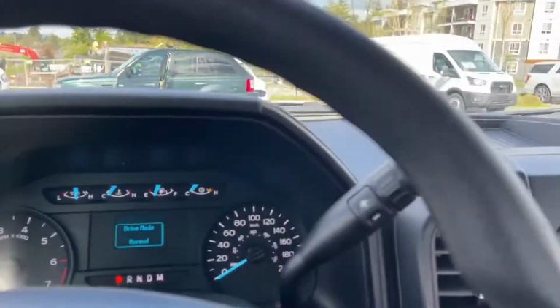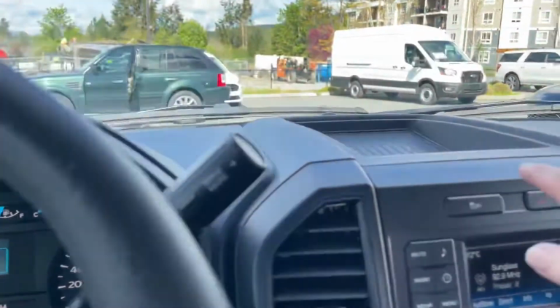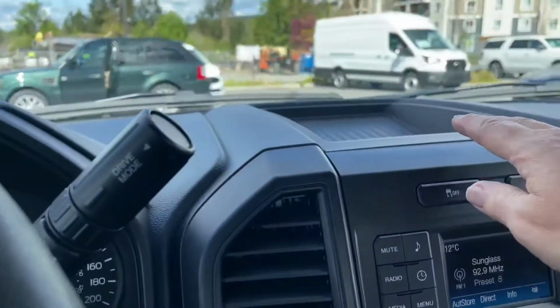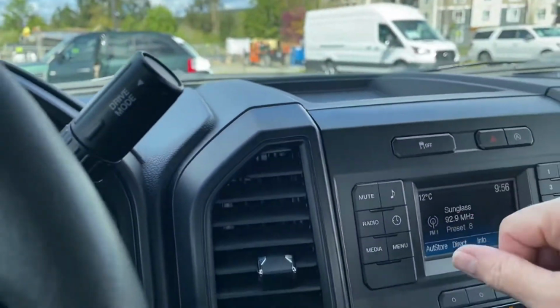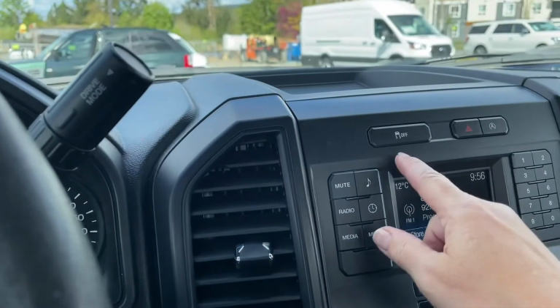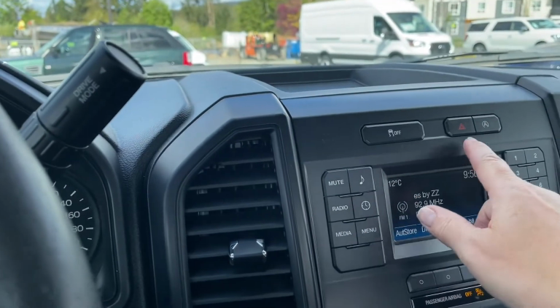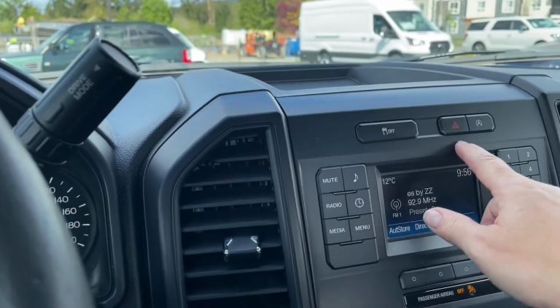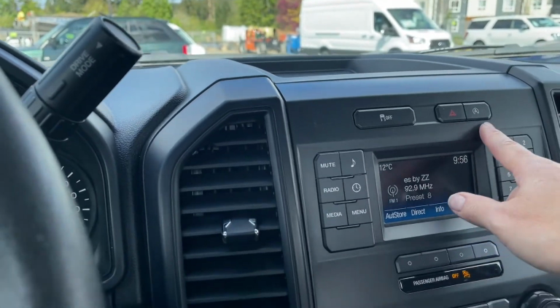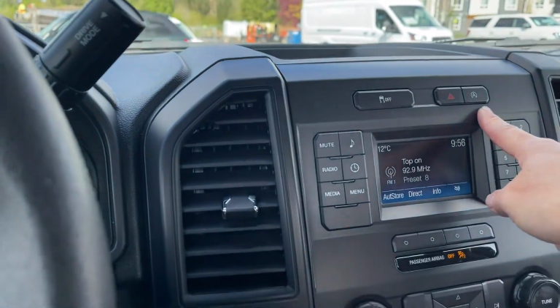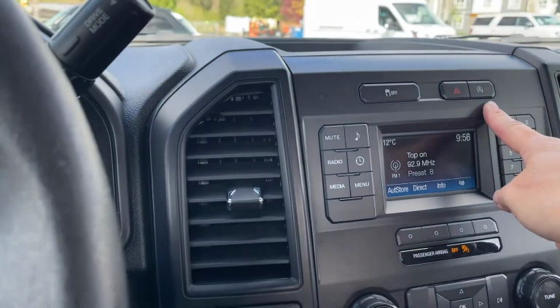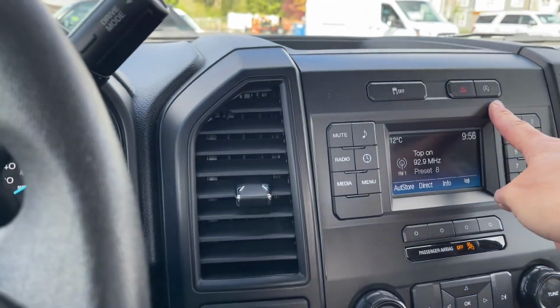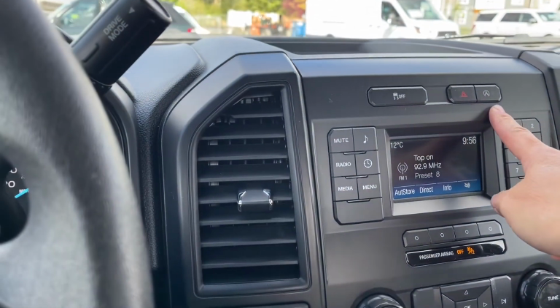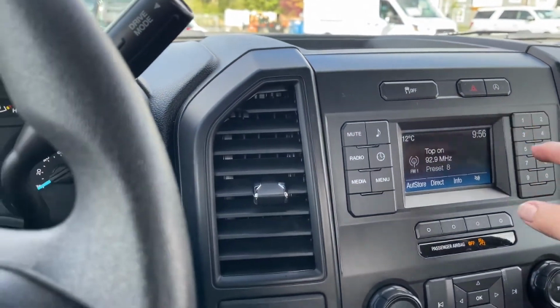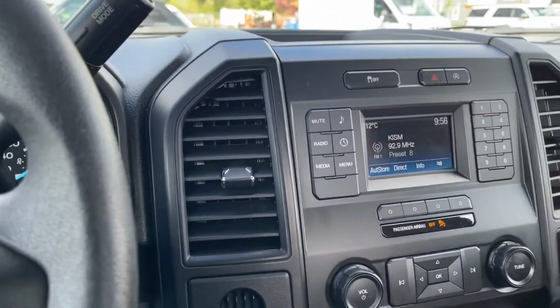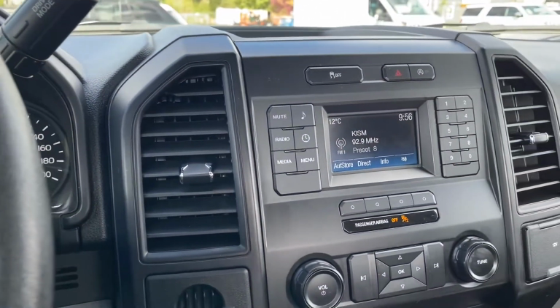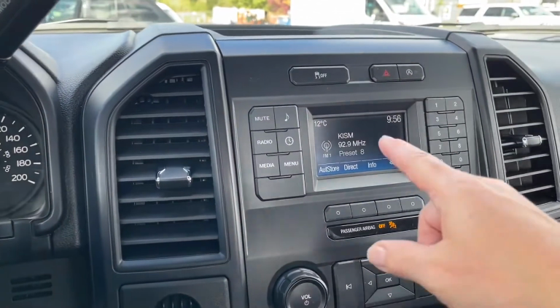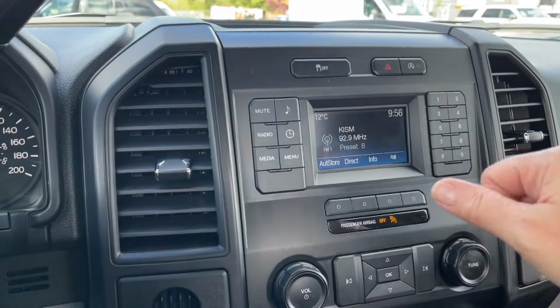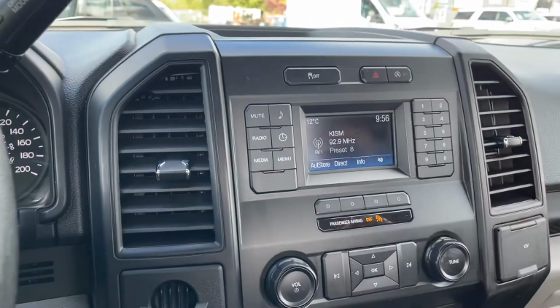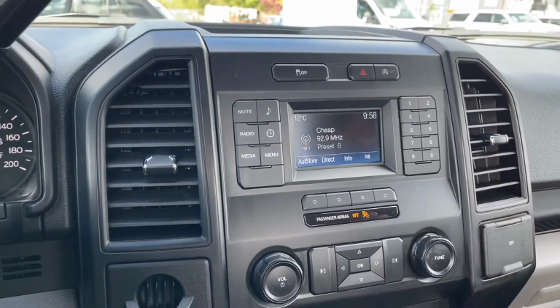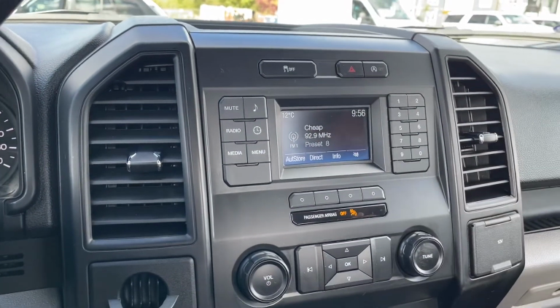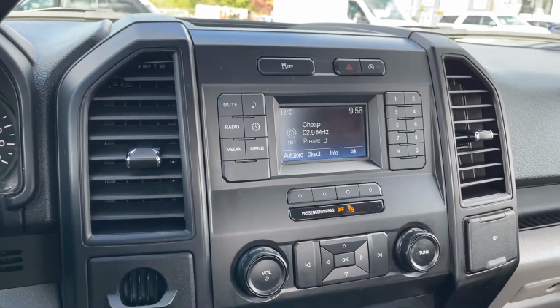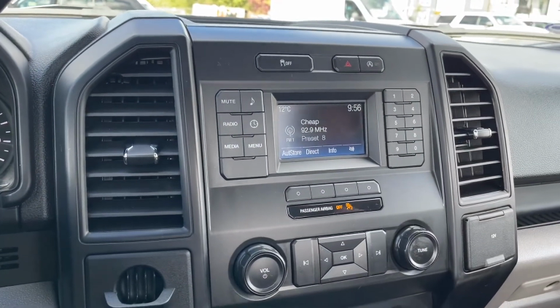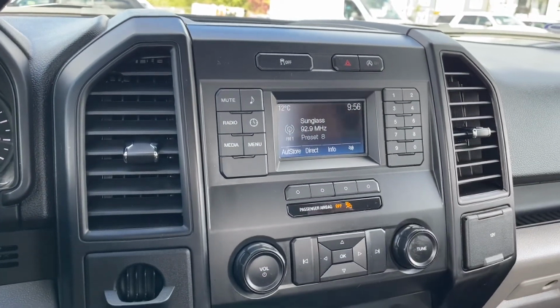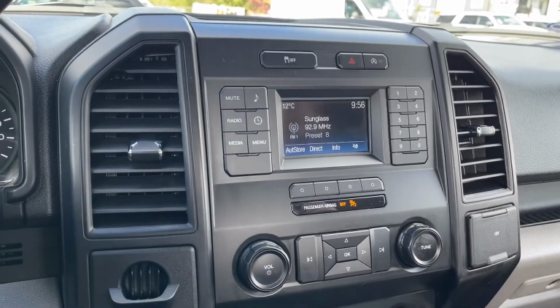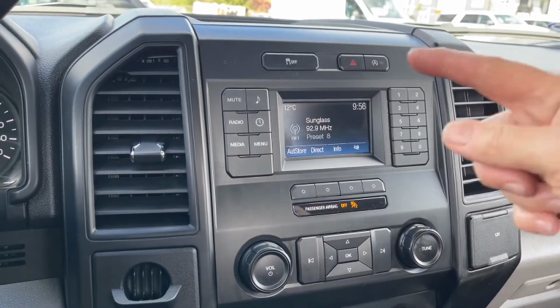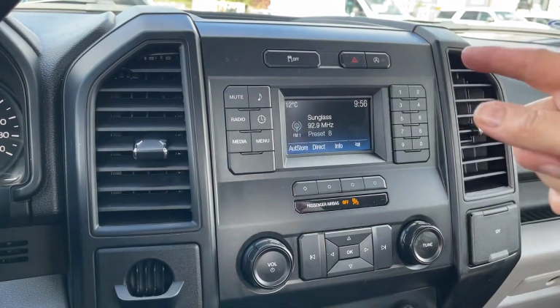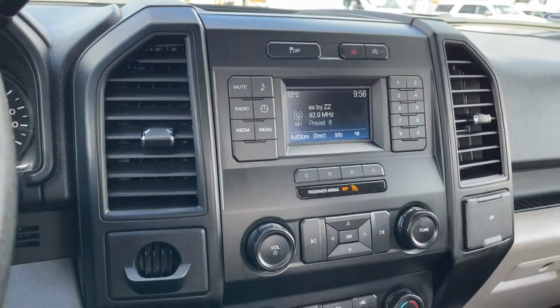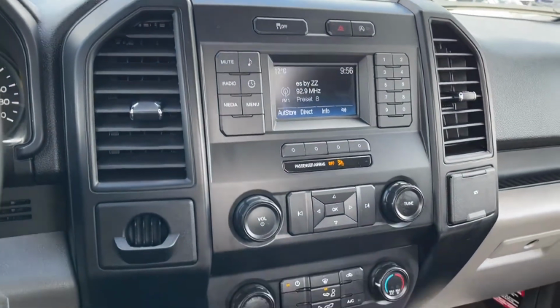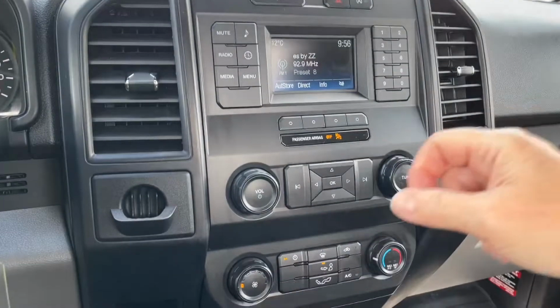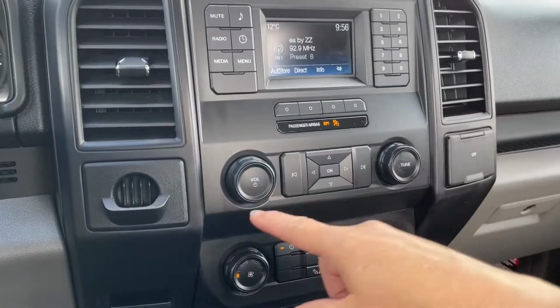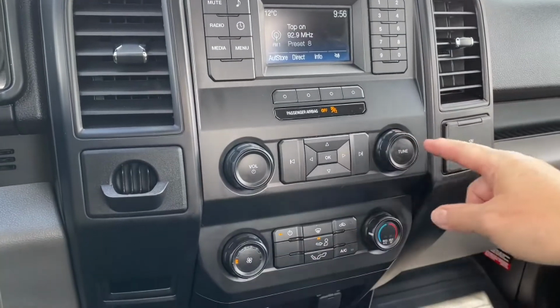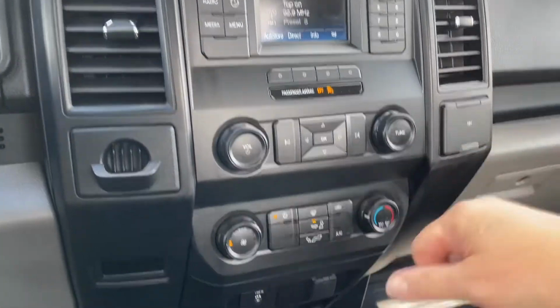In the center you've got a little cubby, traction control, hazard lights, auto stop/start for less idle time. You've also got your radio options there — AM, FM — as well as the temperature outside, the time, and then your volume and tuner.